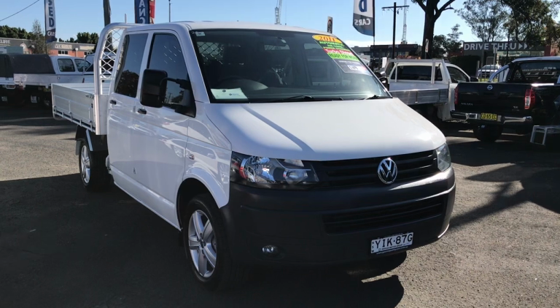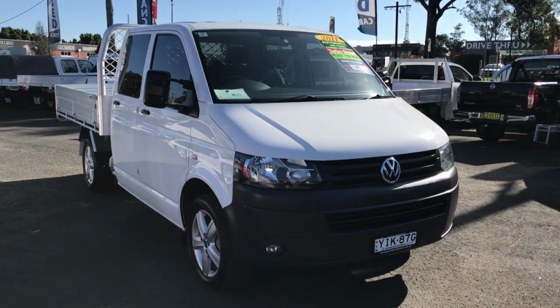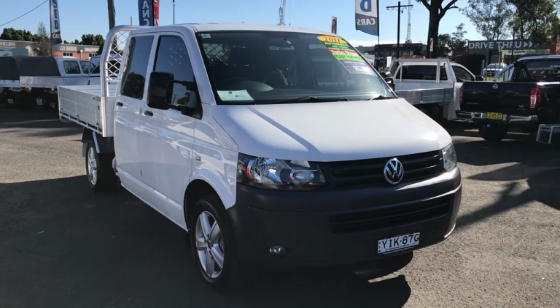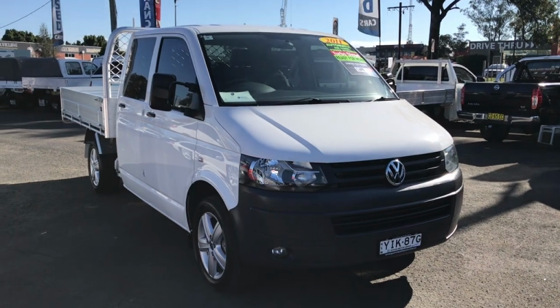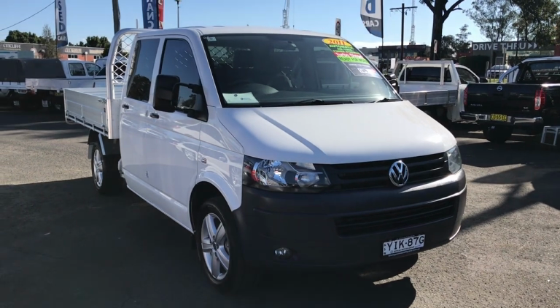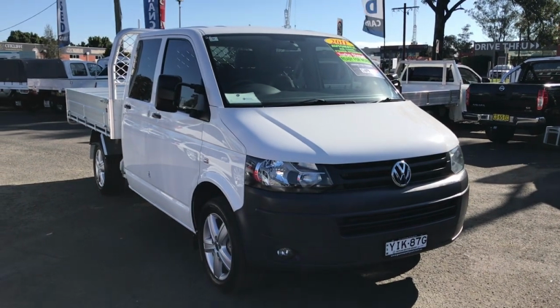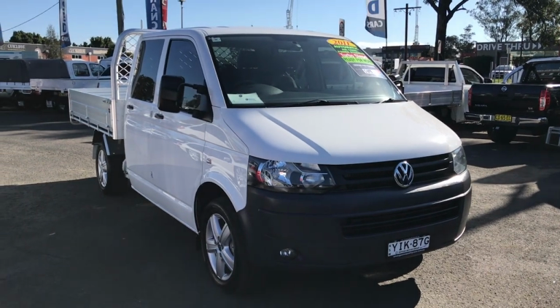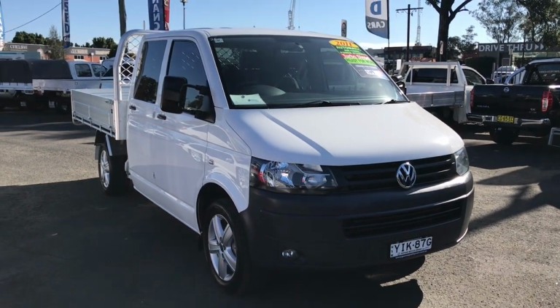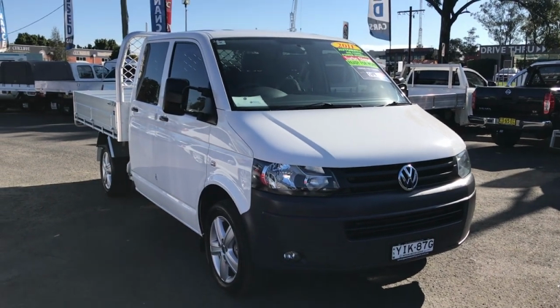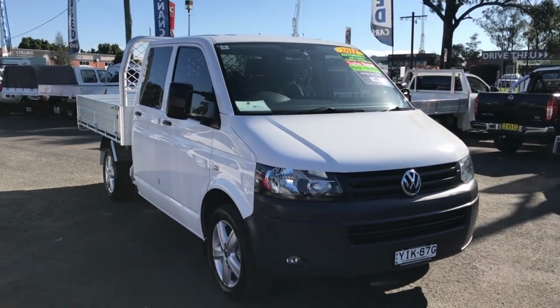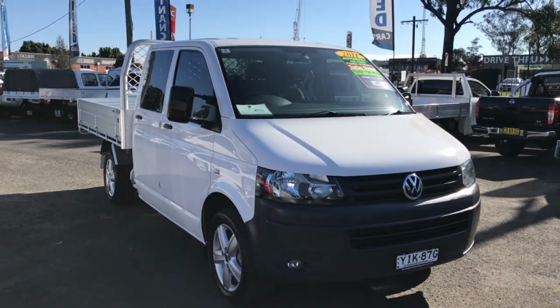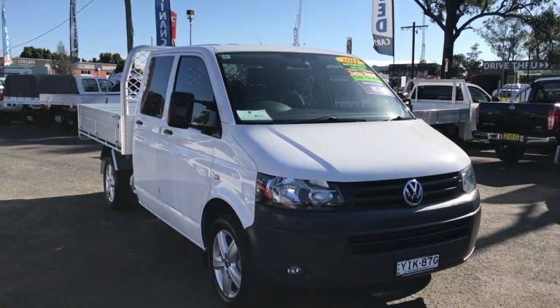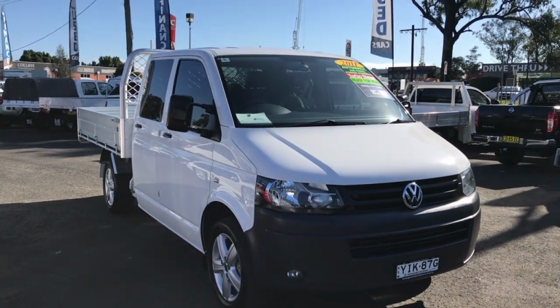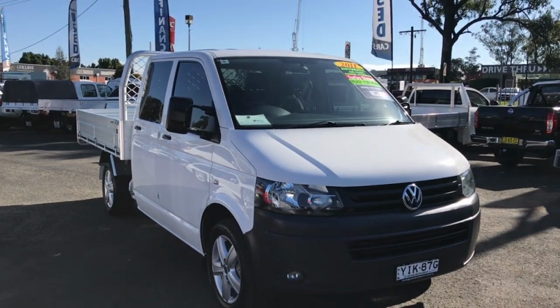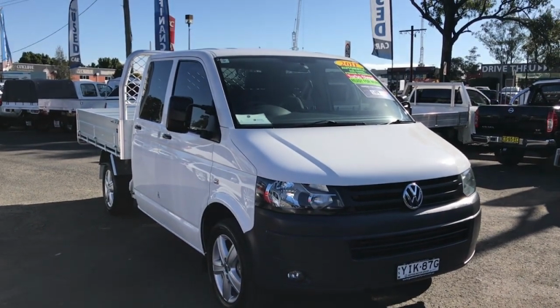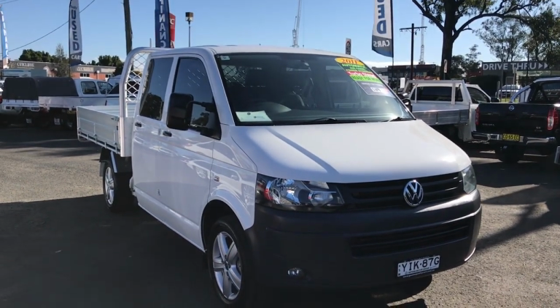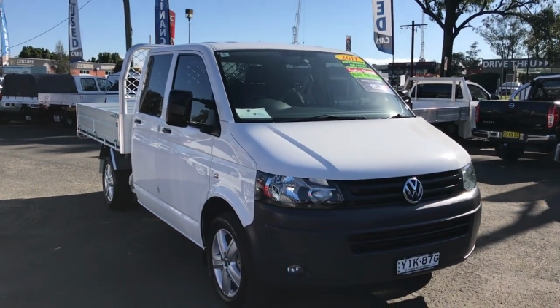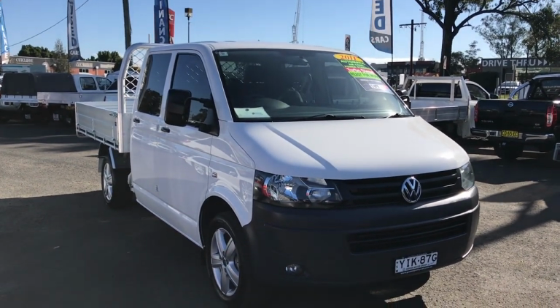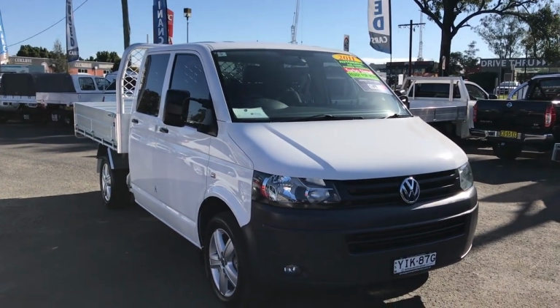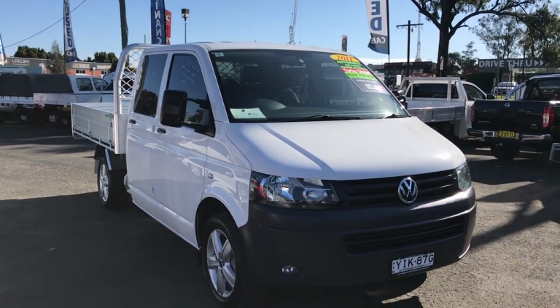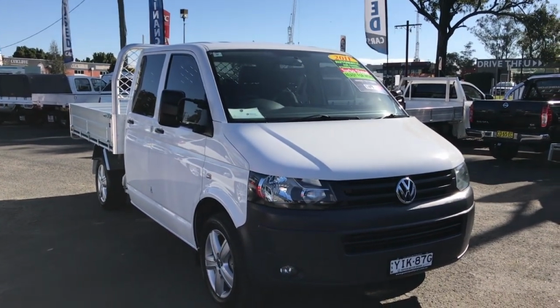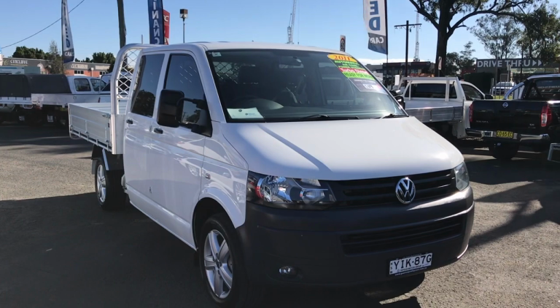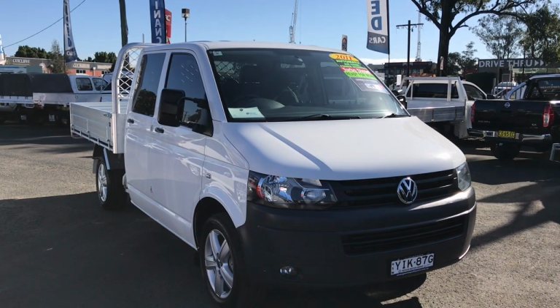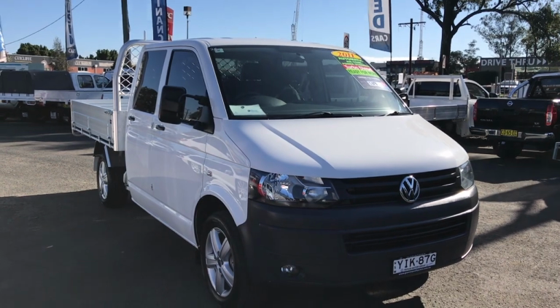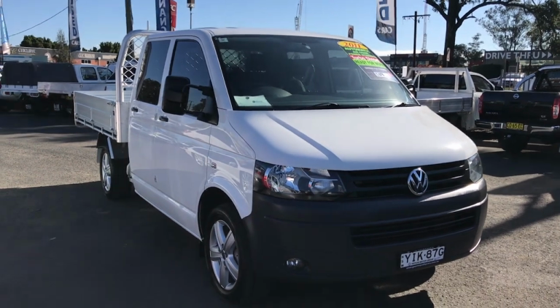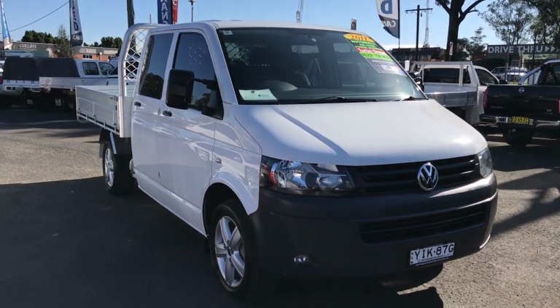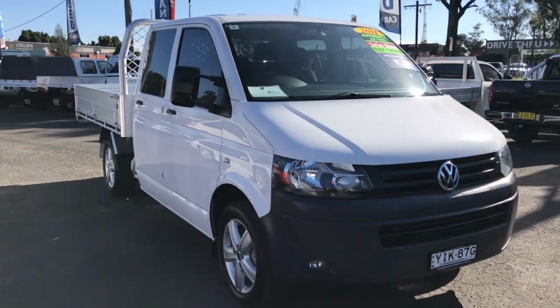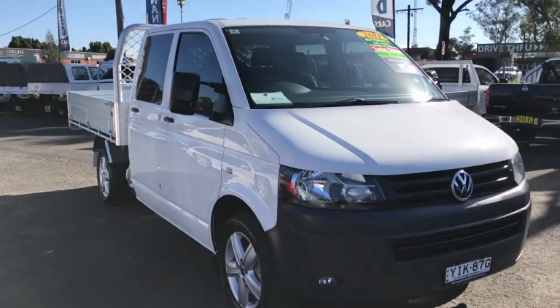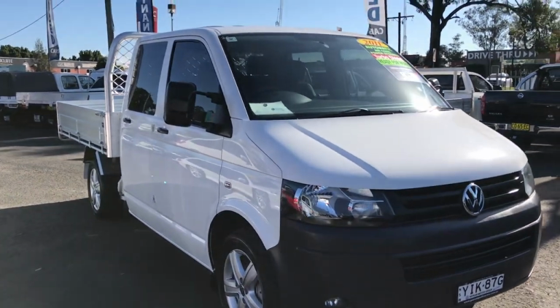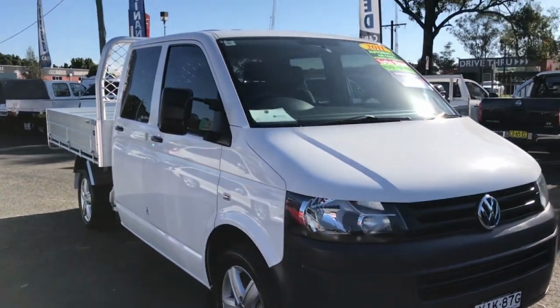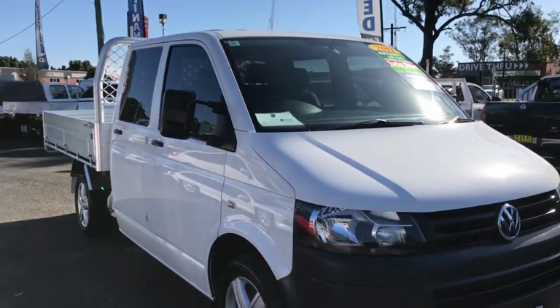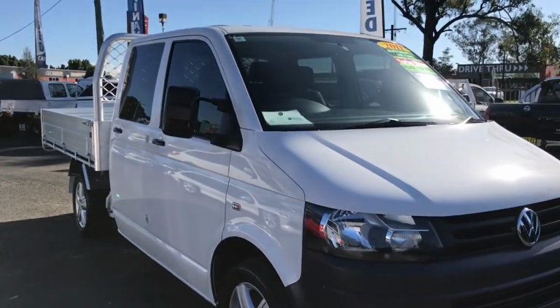Hi, this is Billy from Glen's Quality Cars and today we have a 2011 Volkswagen Transporter cab chassis crew van.